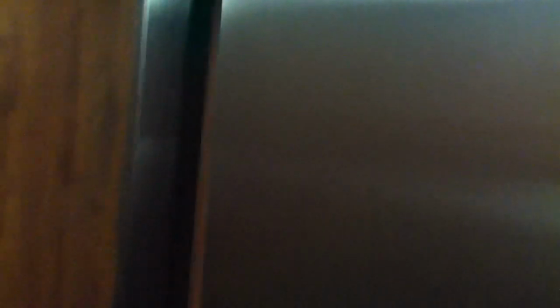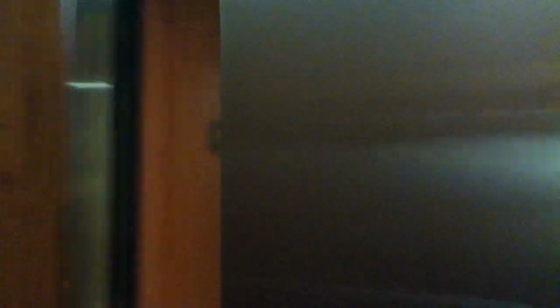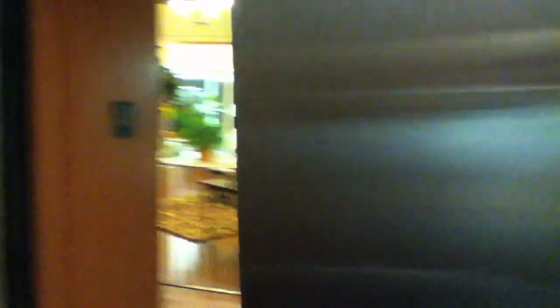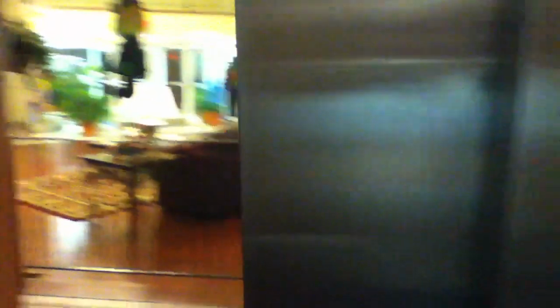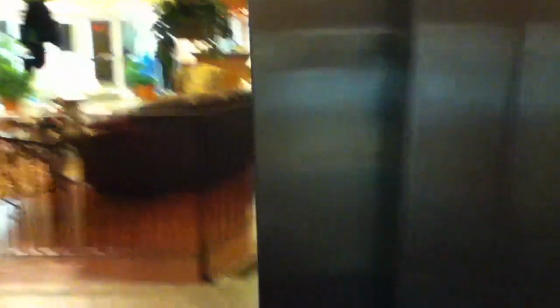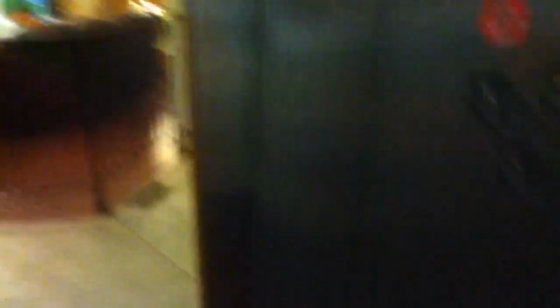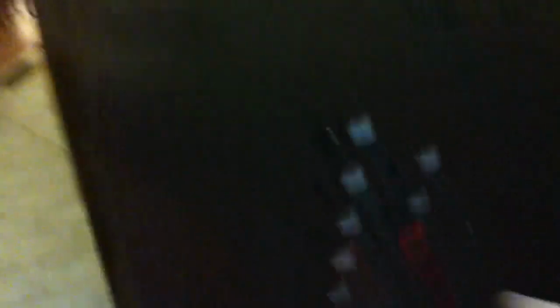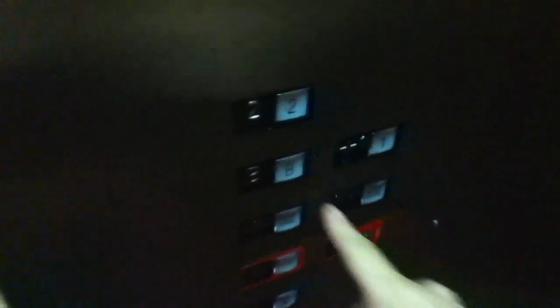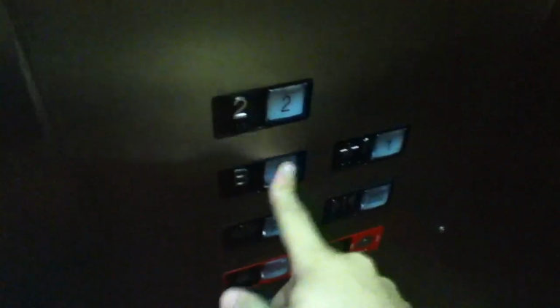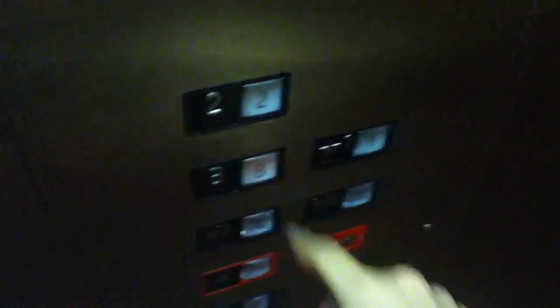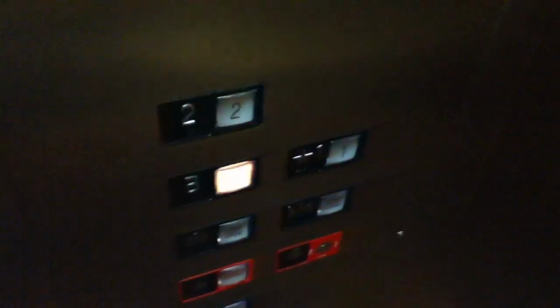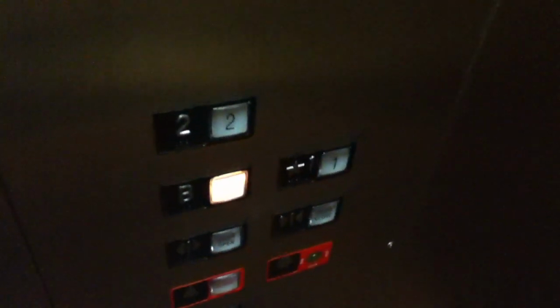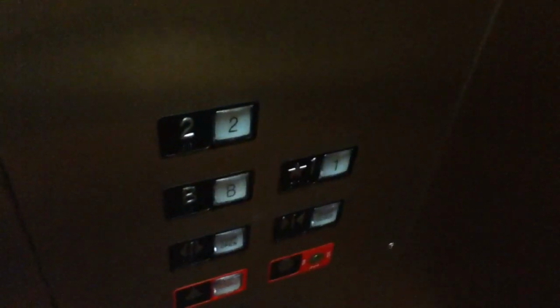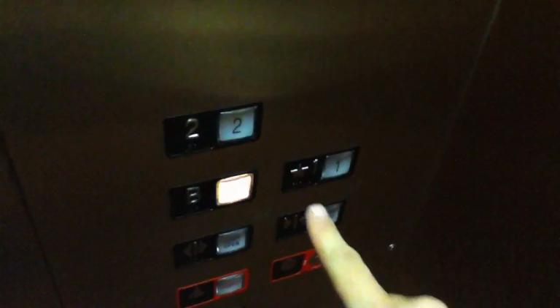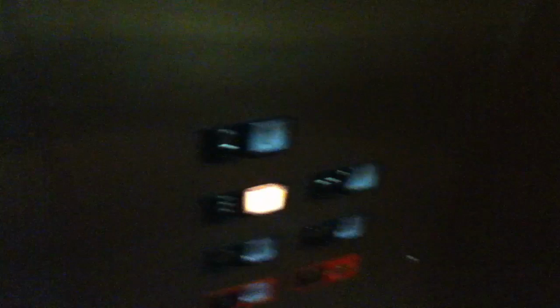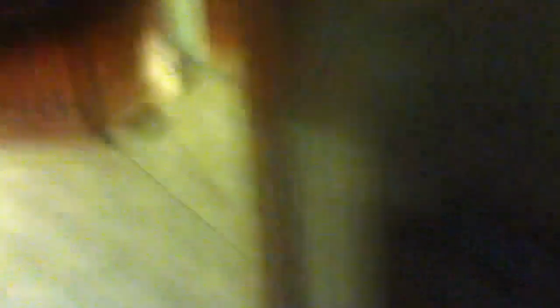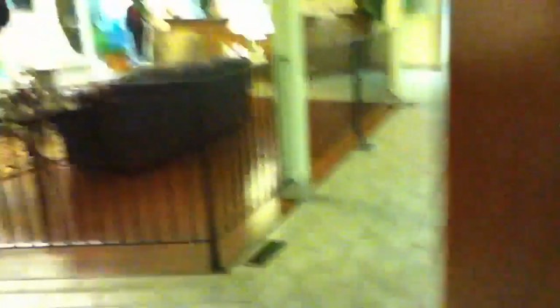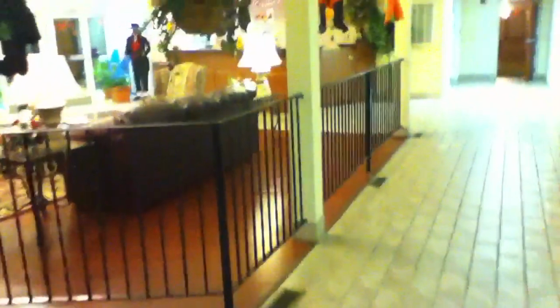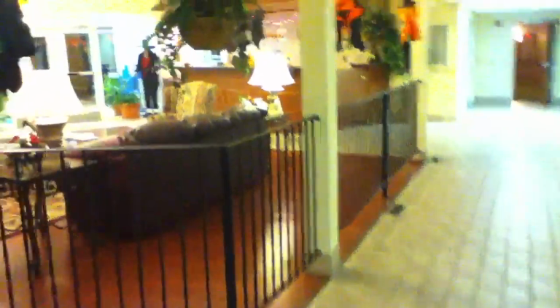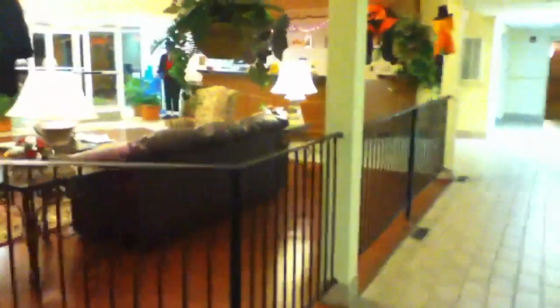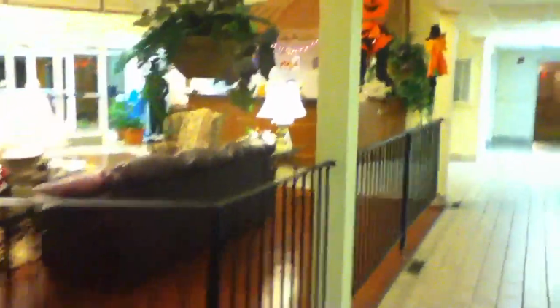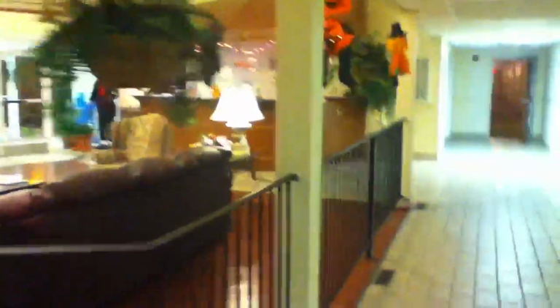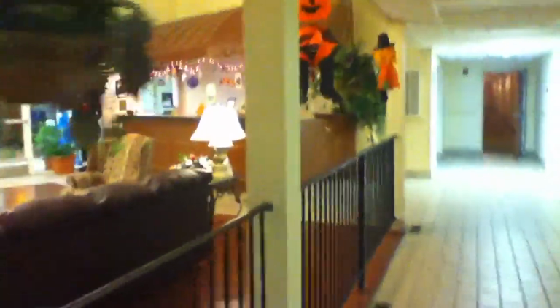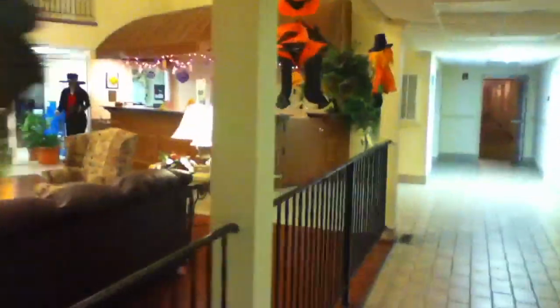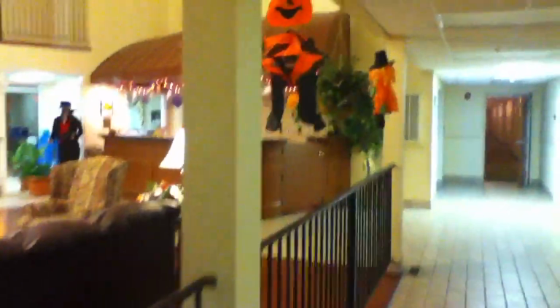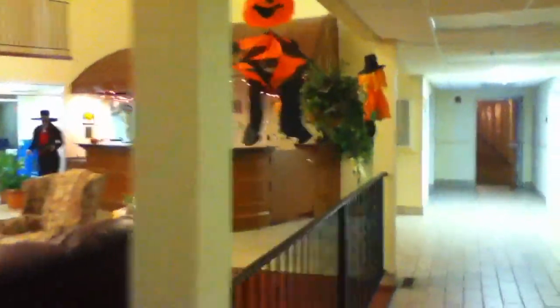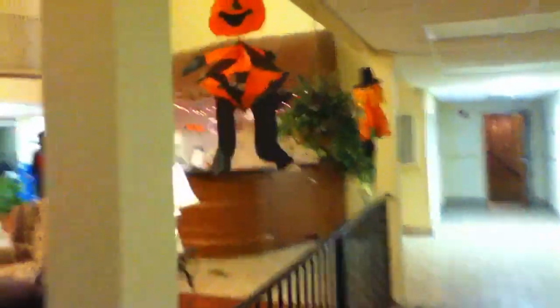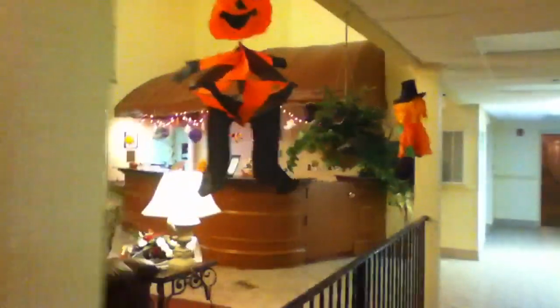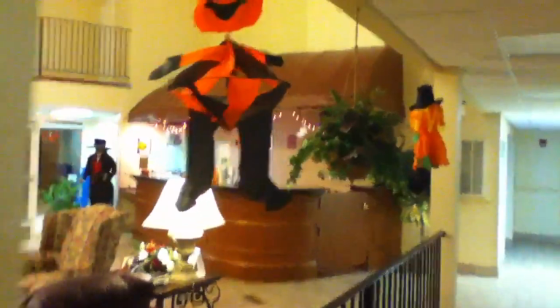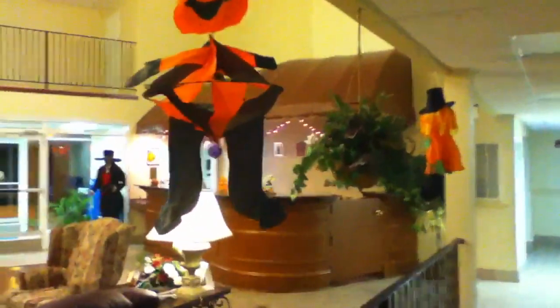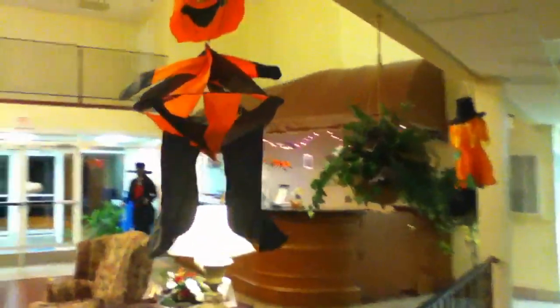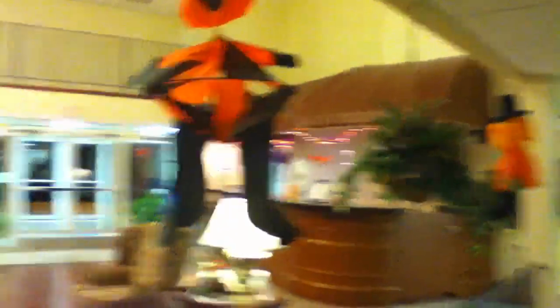The basement here is locked and it has to be opened by dialing a combination in on the buttons. They're all decorated for Halloween.